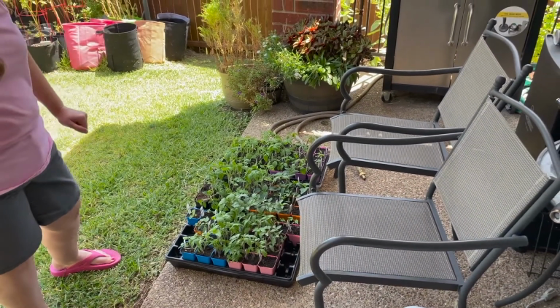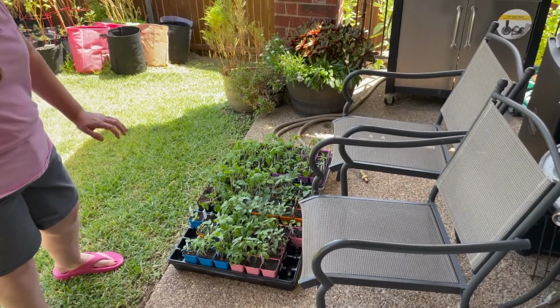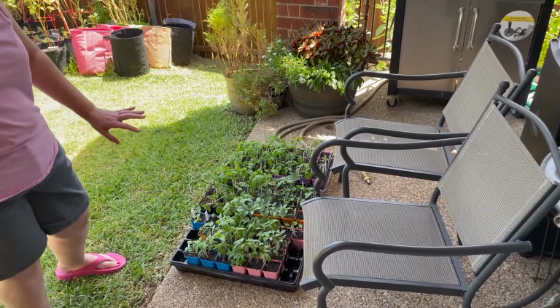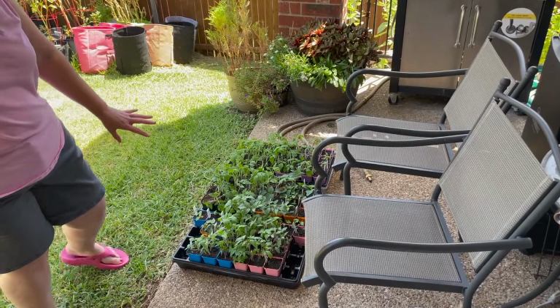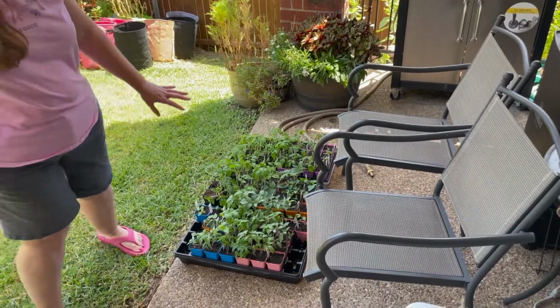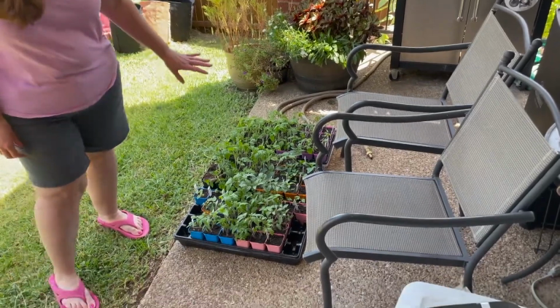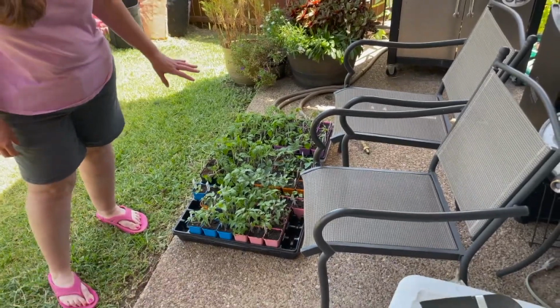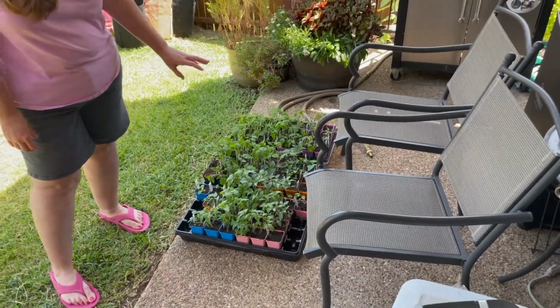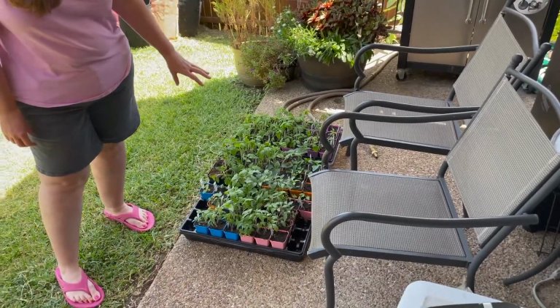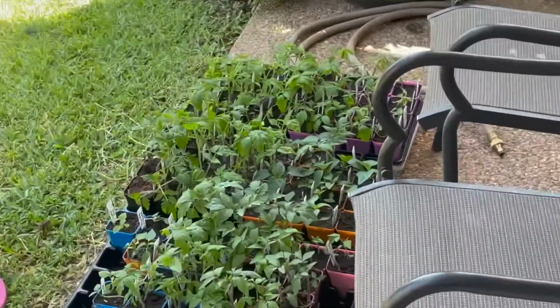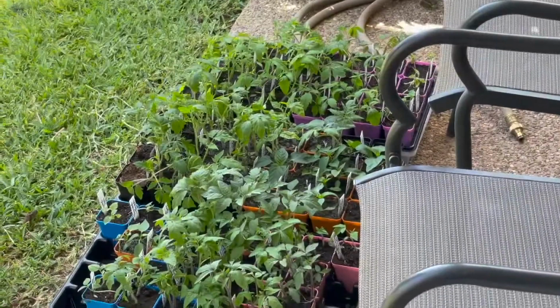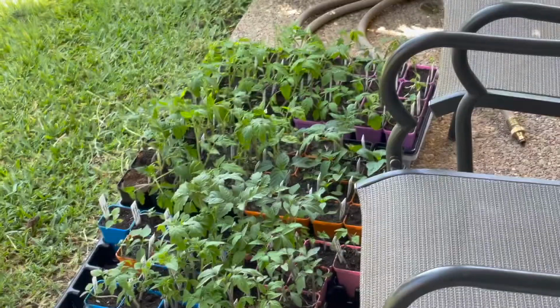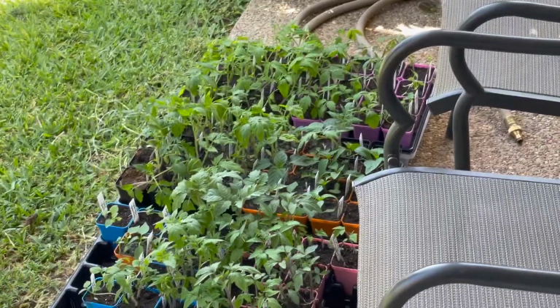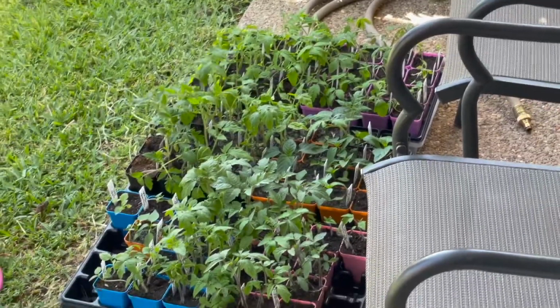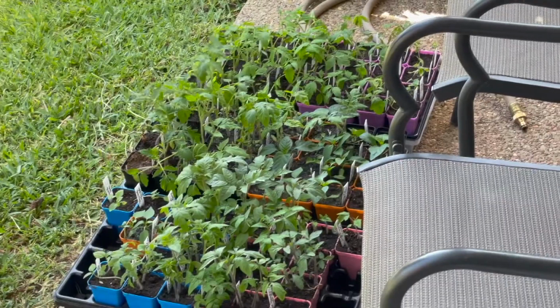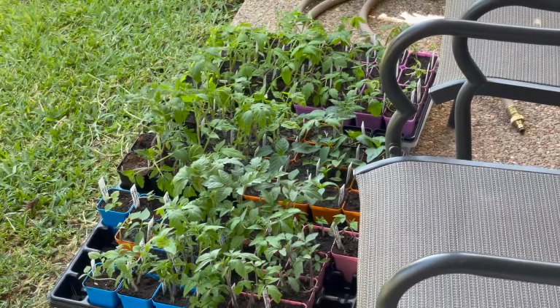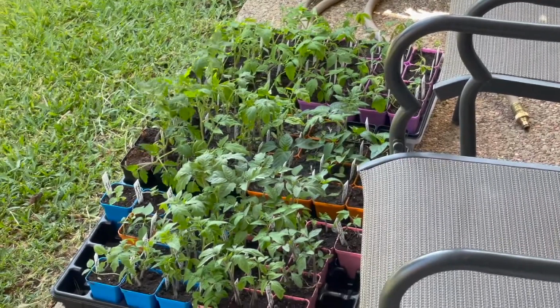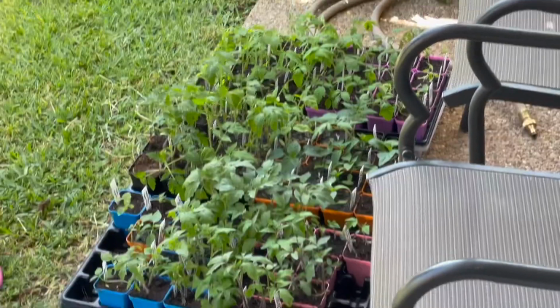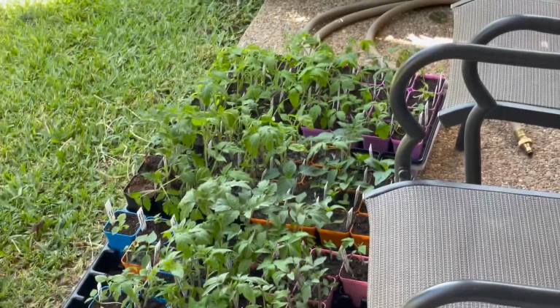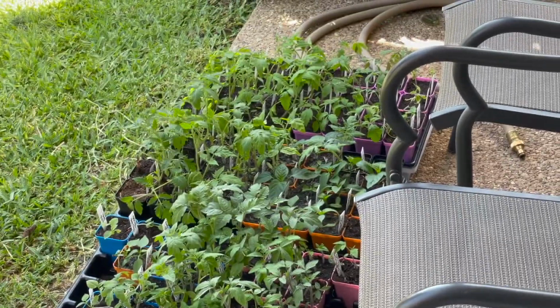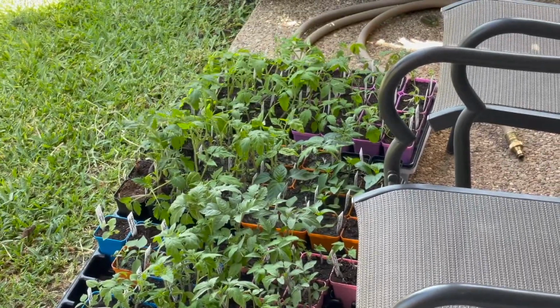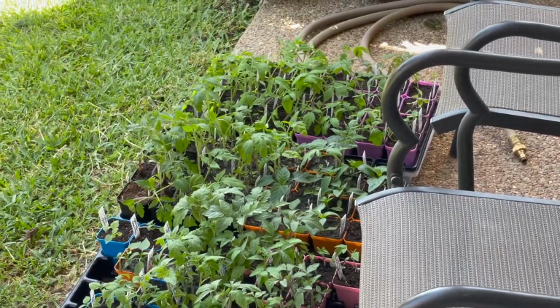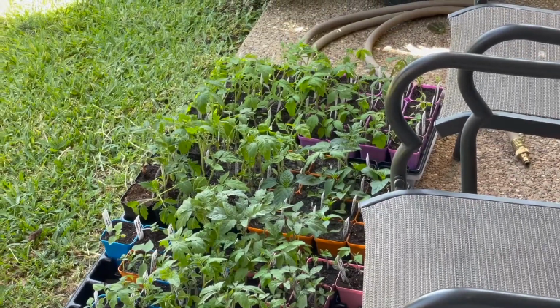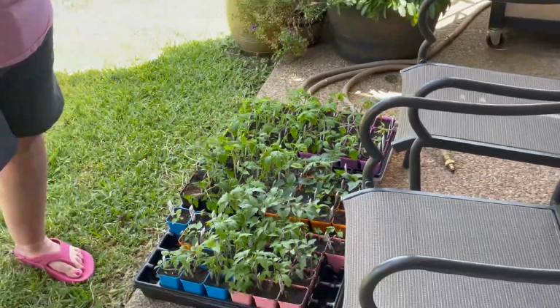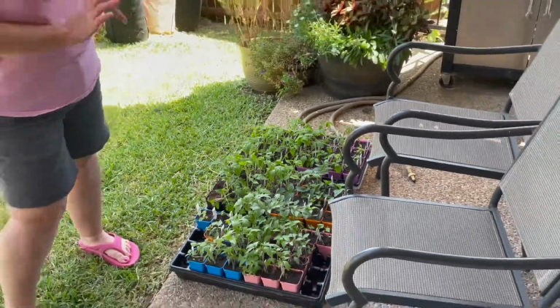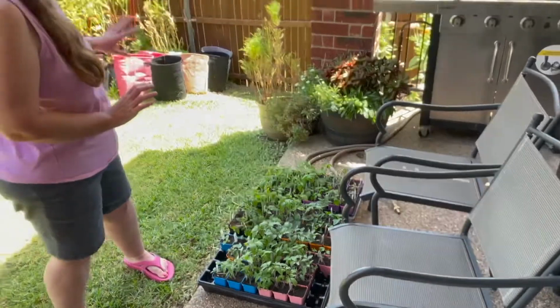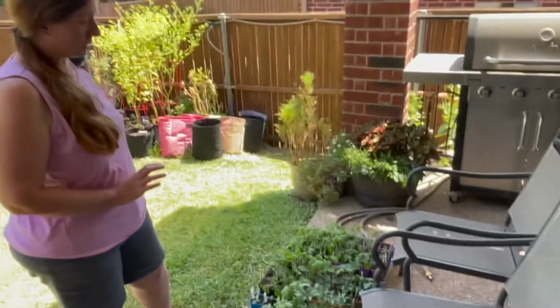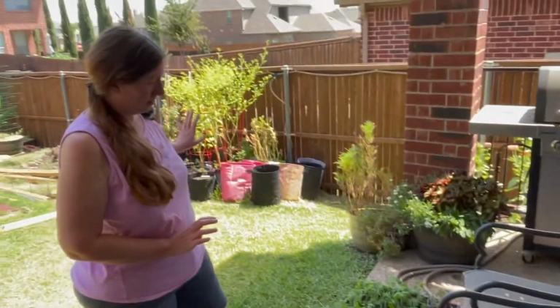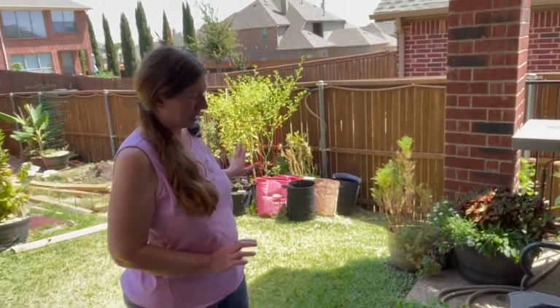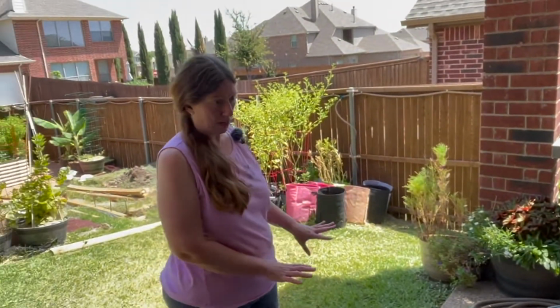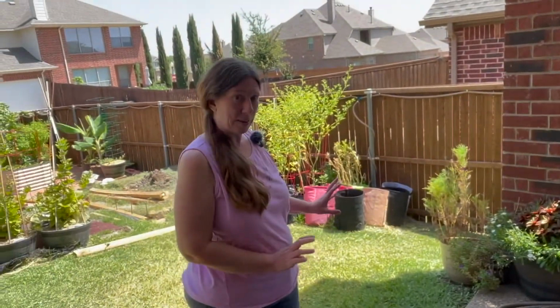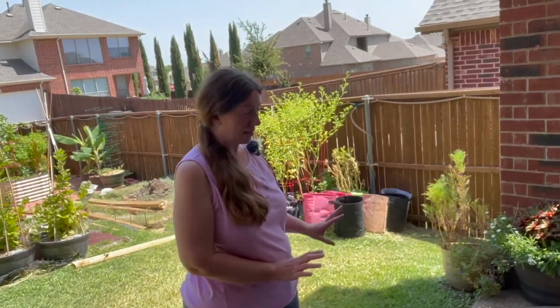Over here these are mostly tomatoes and some pepper plants and some tomatillo plants. I don't know if I'm going to be planting all these in my fall garden, but I did start some seeds for them. Definitely the tomatoes I'm going to plant, maybe not all of them but a lot of them.